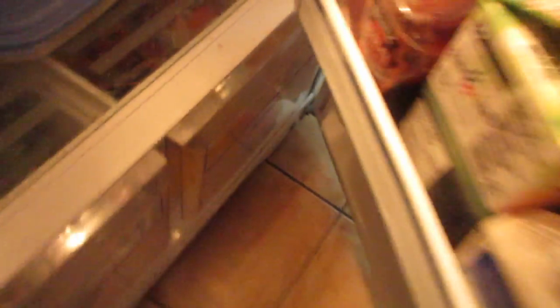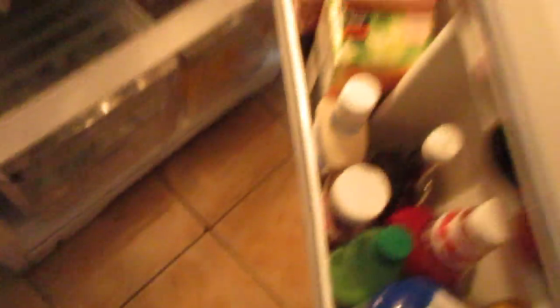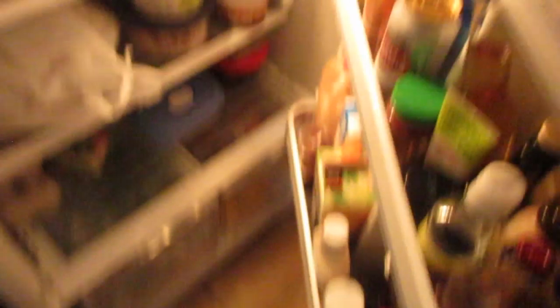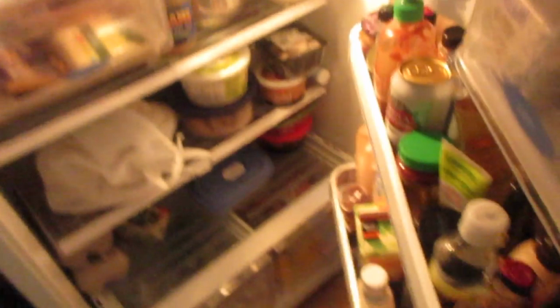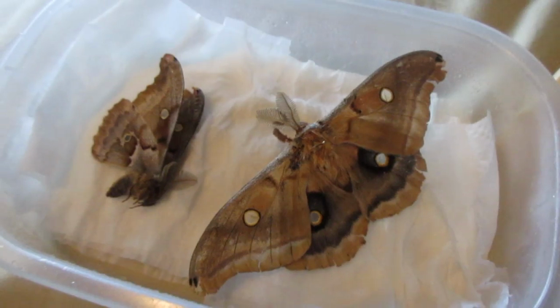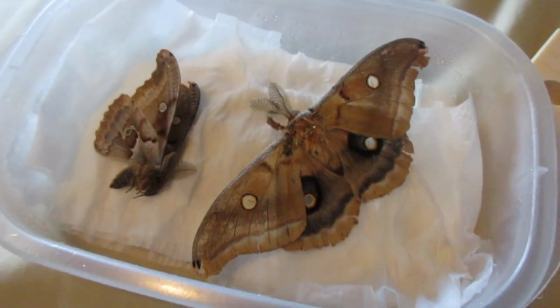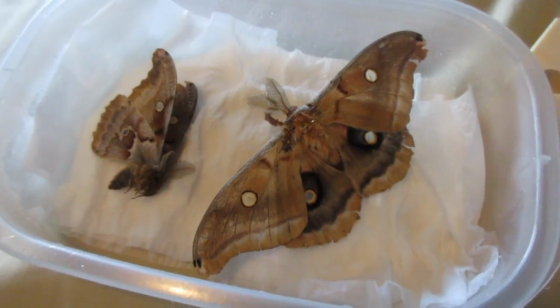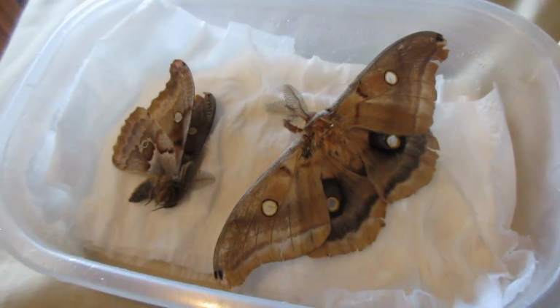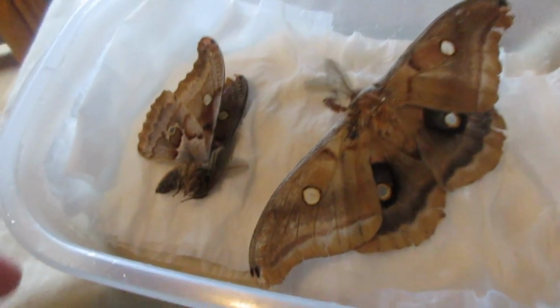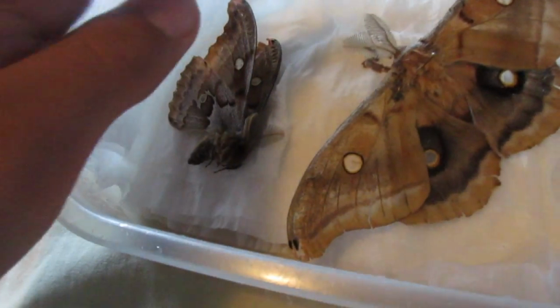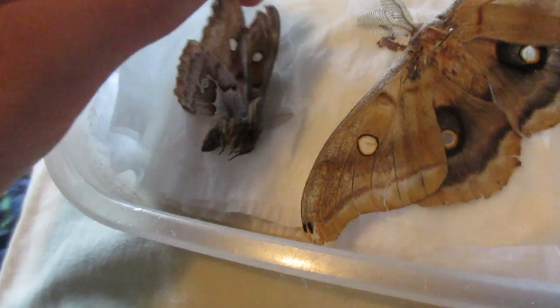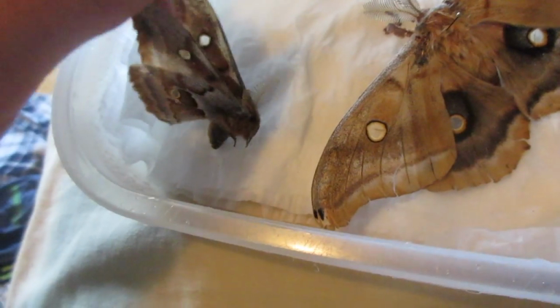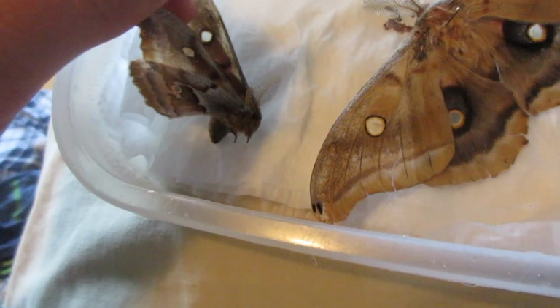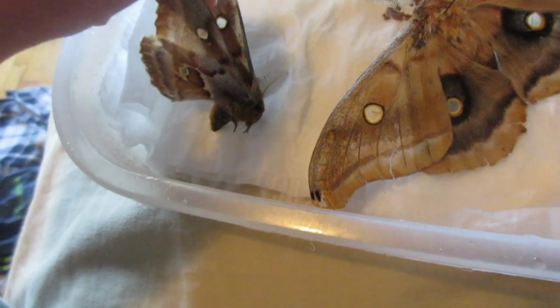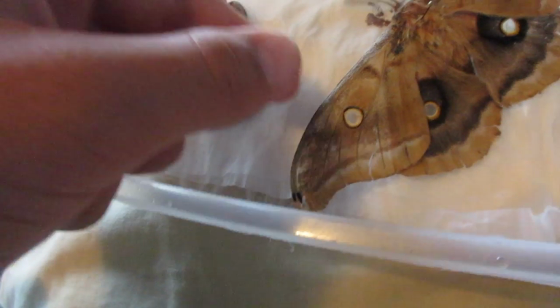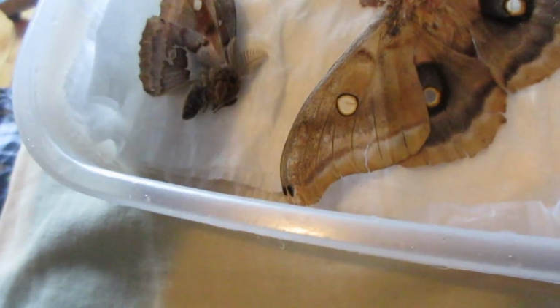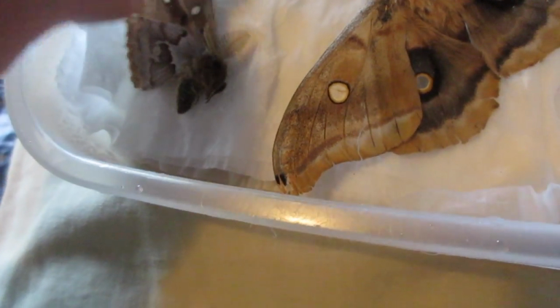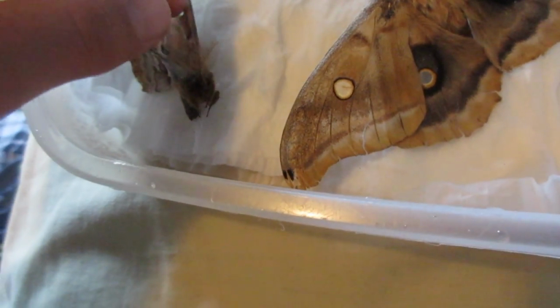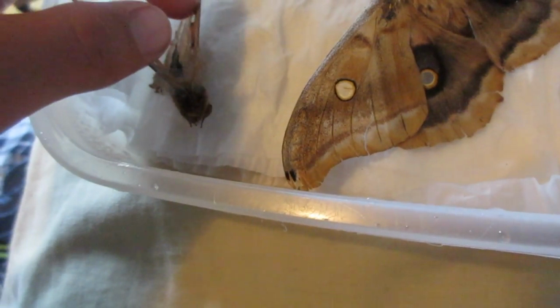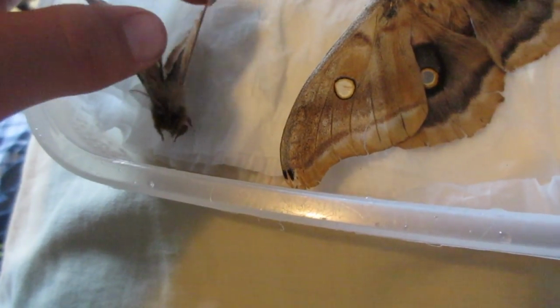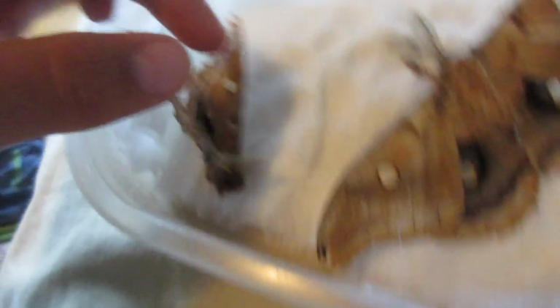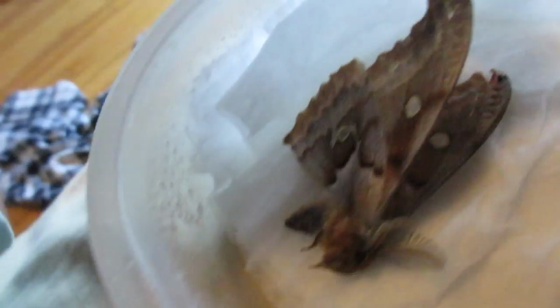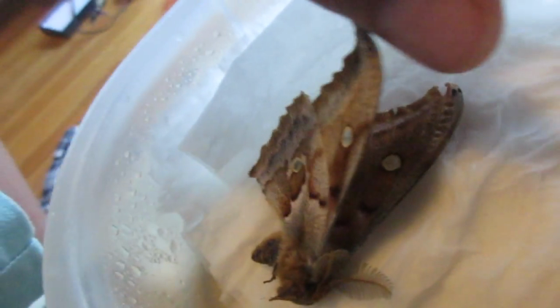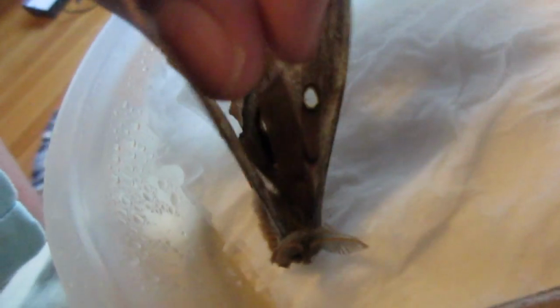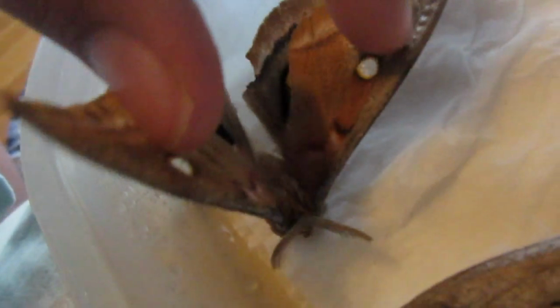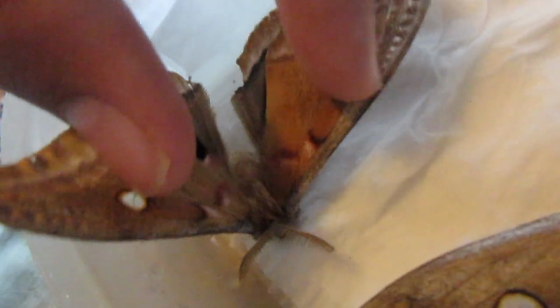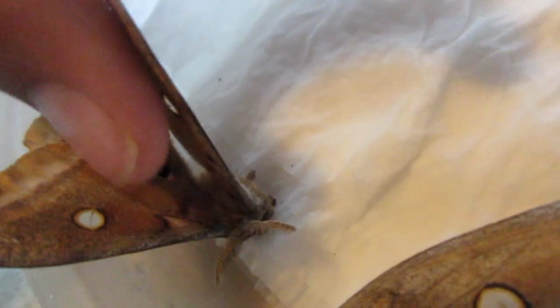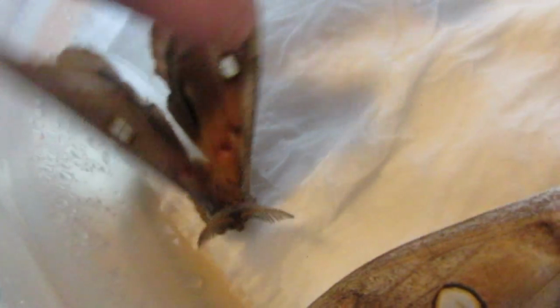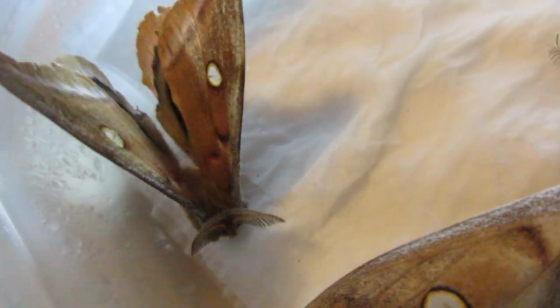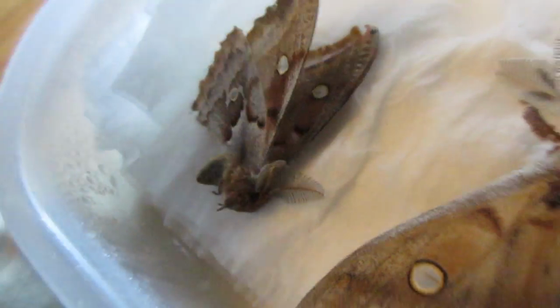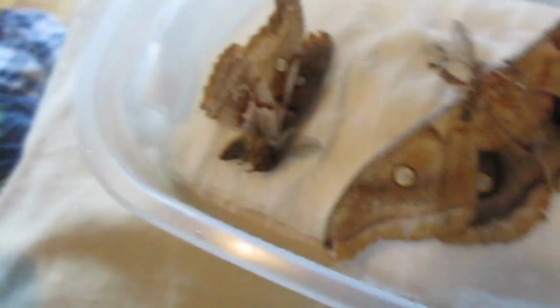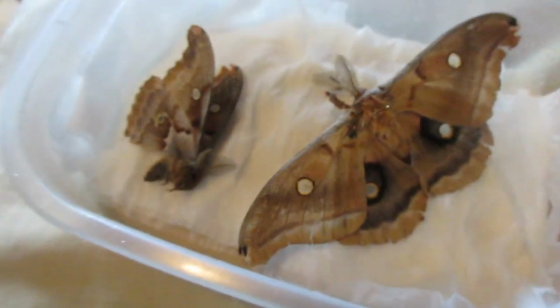Alright, let's leave them there for two days. So it has been a couple of days — about three days to be exact. As you can see, they're all soft and ready to pin, so I'm just going to go ahead and pin them.